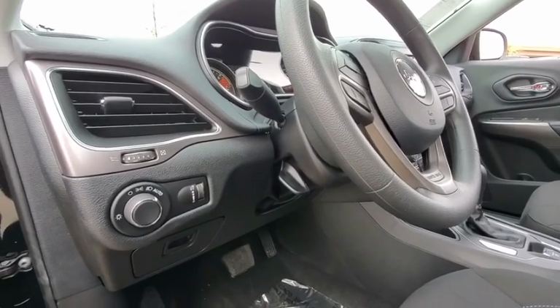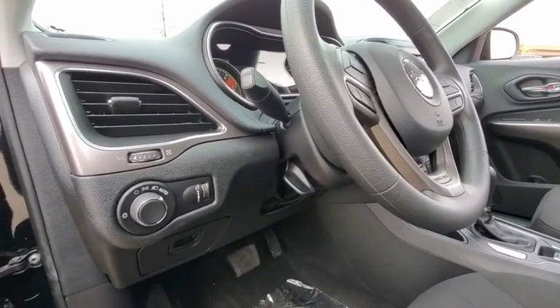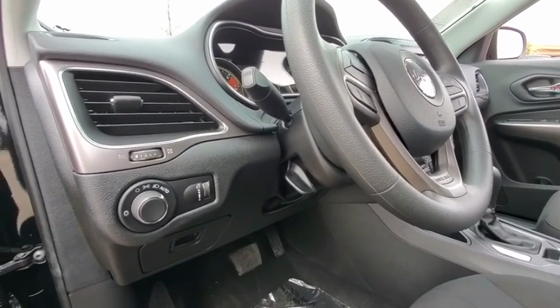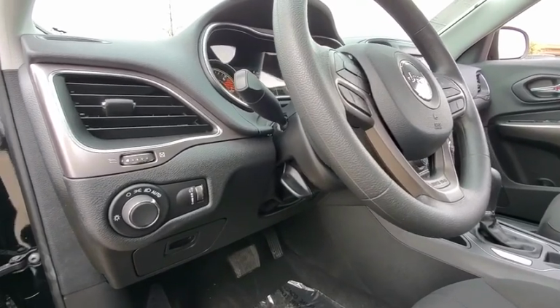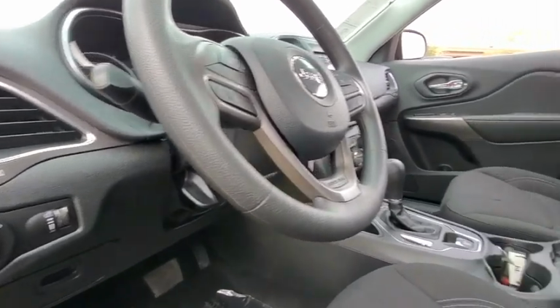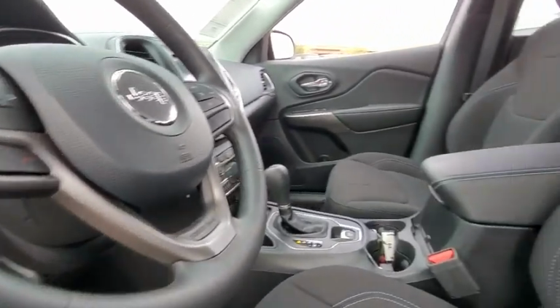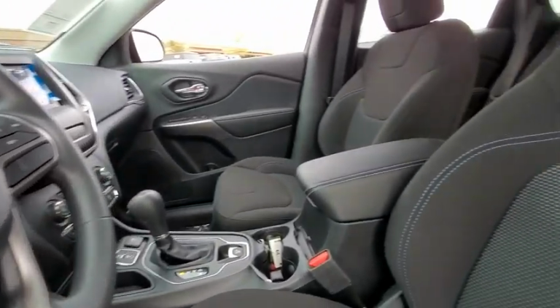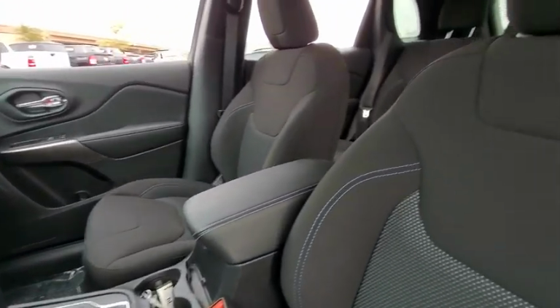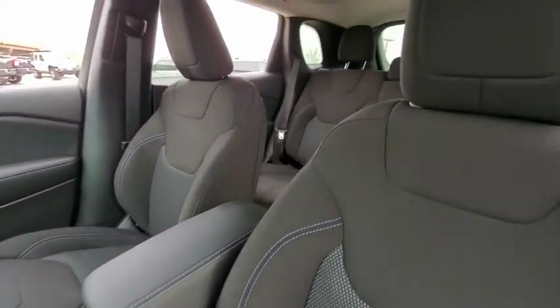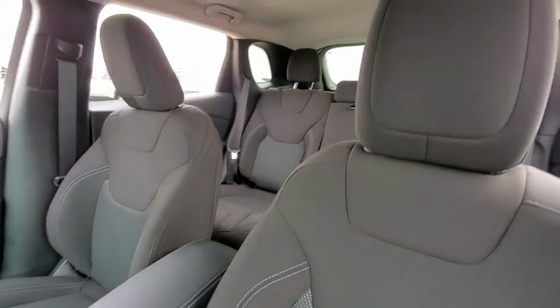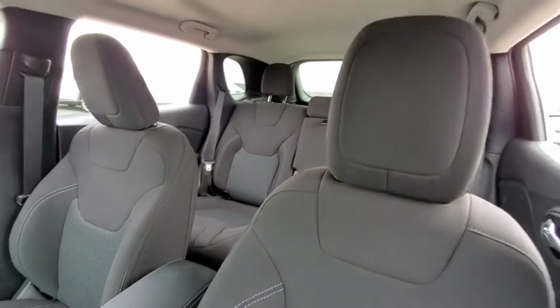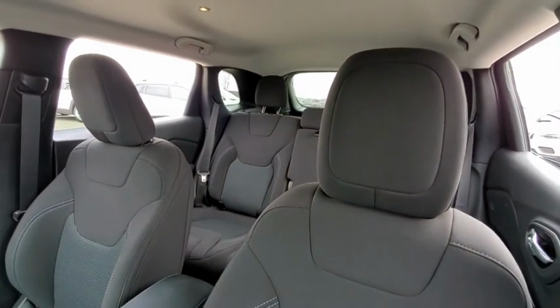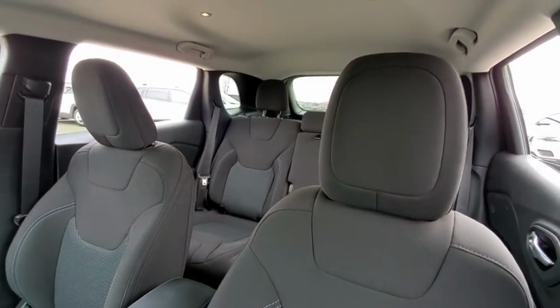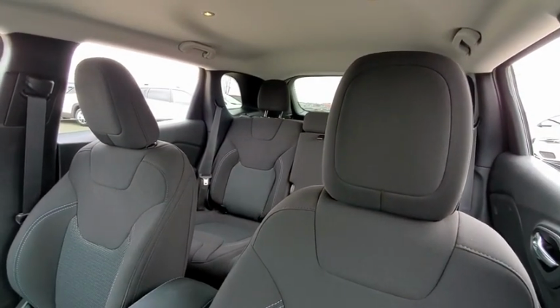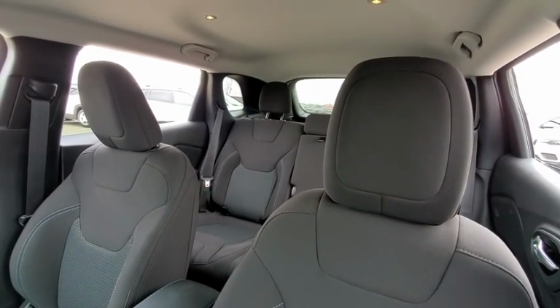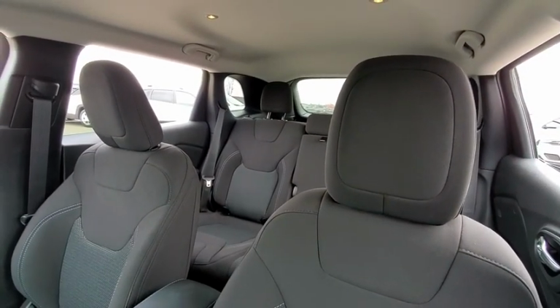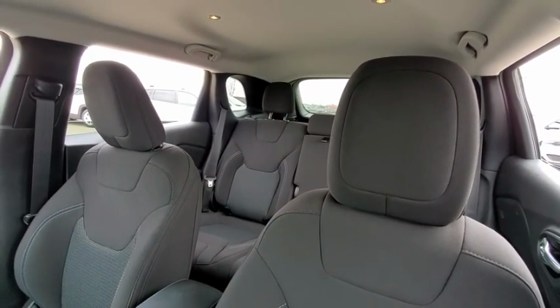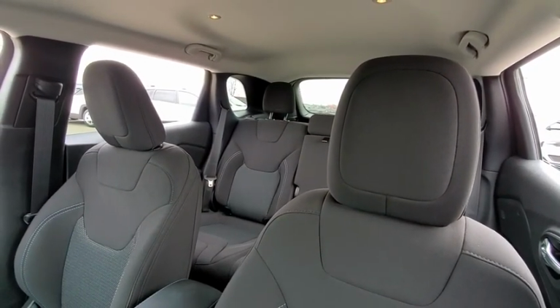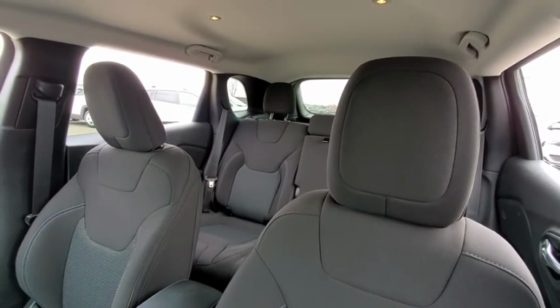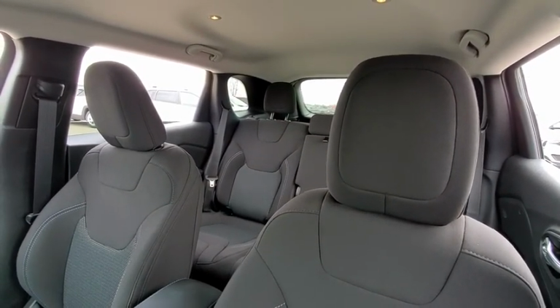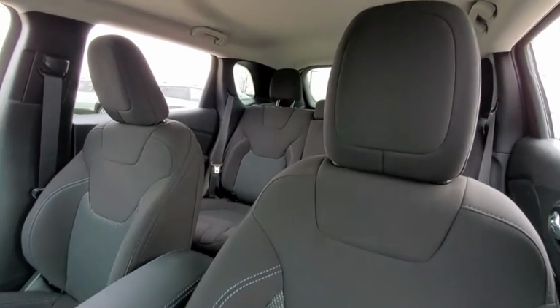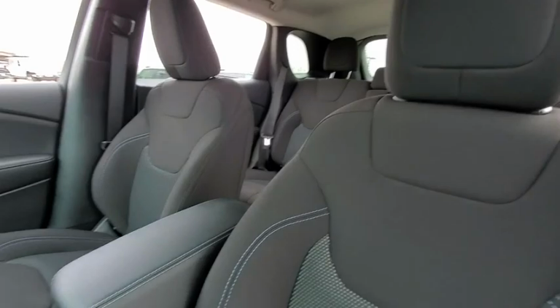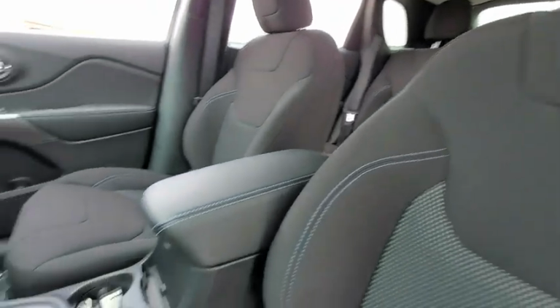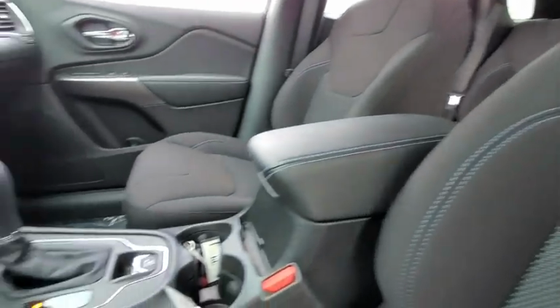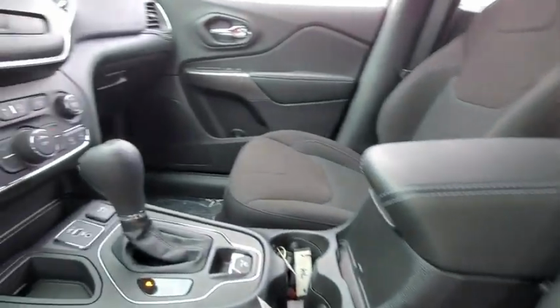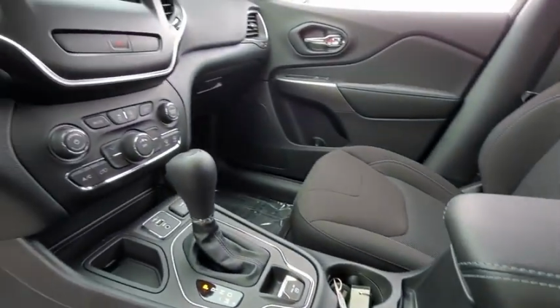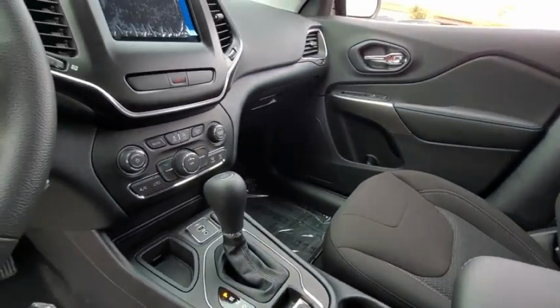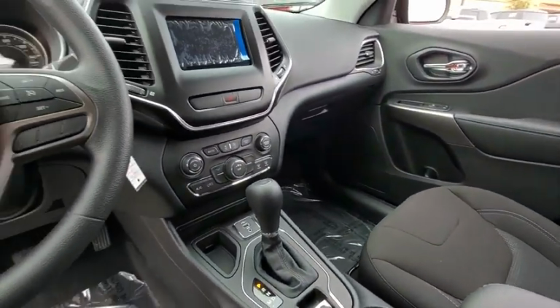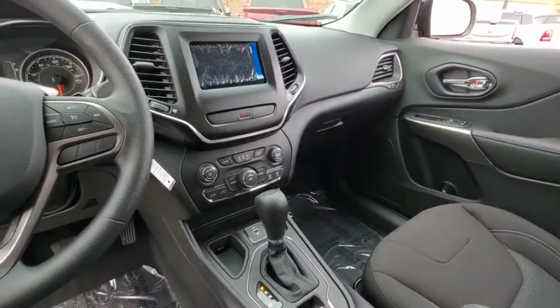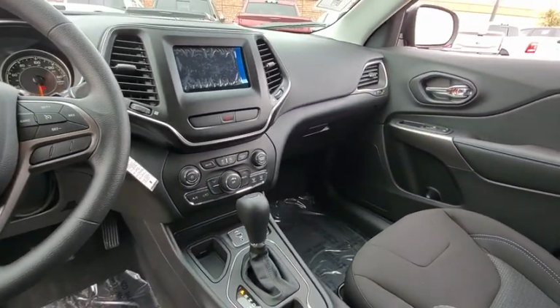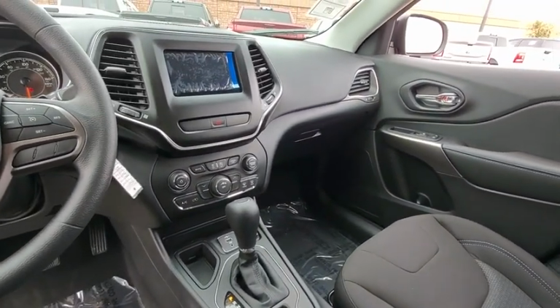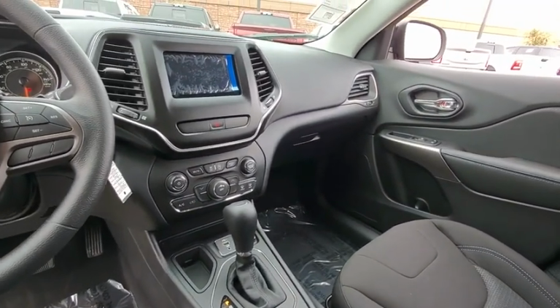Fog lamps, power windows, remote power door locks, daytime running lights, speed proportional power steering, tachometer, rear wiper, power heated outside mirrors, privacy glass, rear spoiler, tire pressure monitoring system.